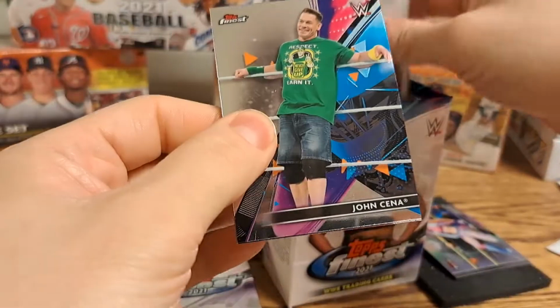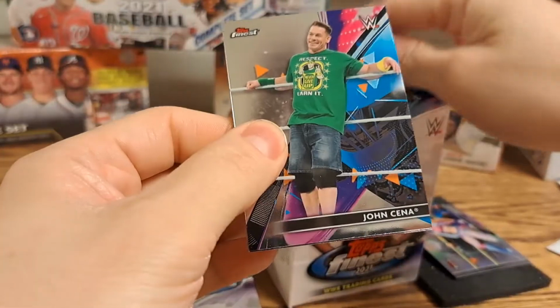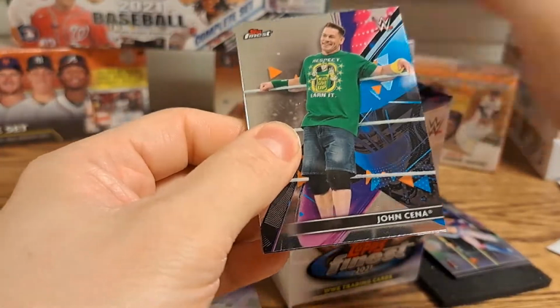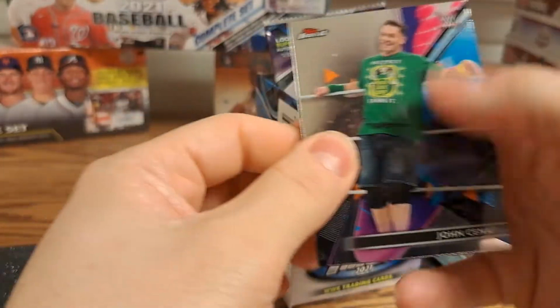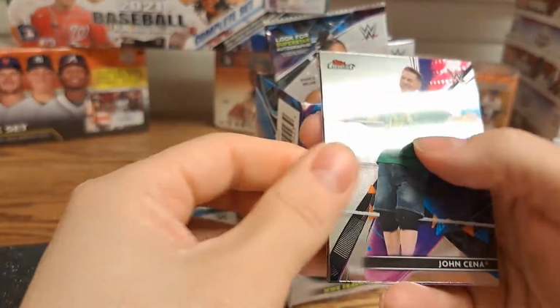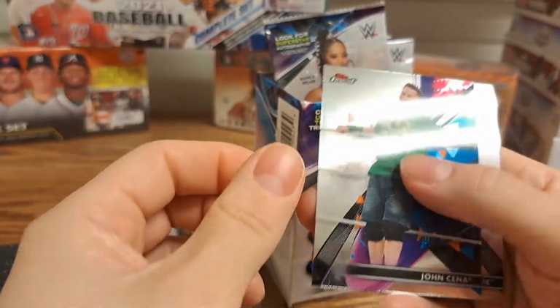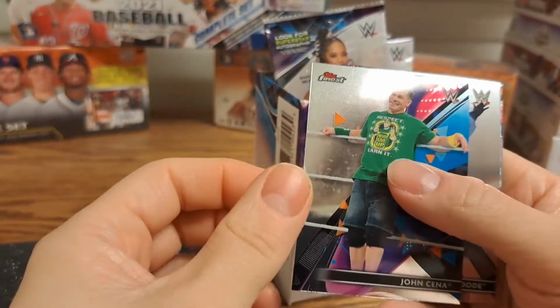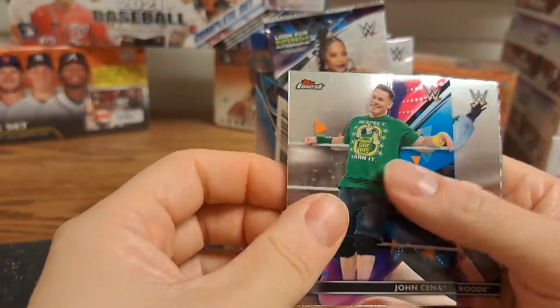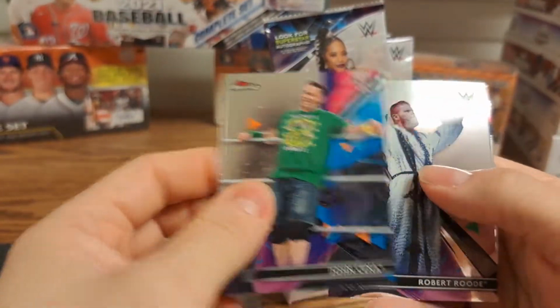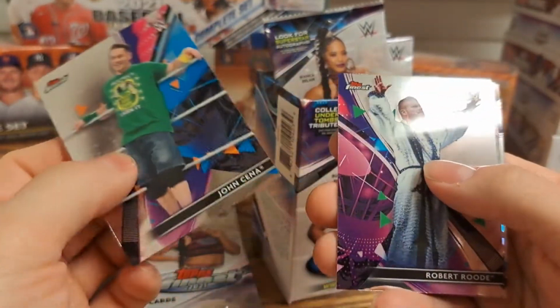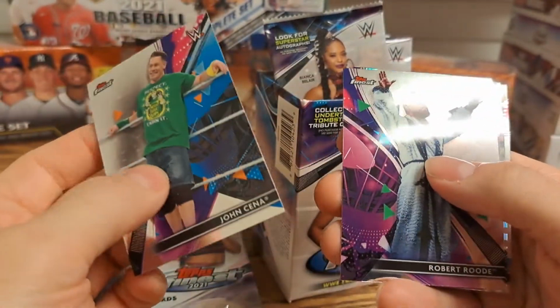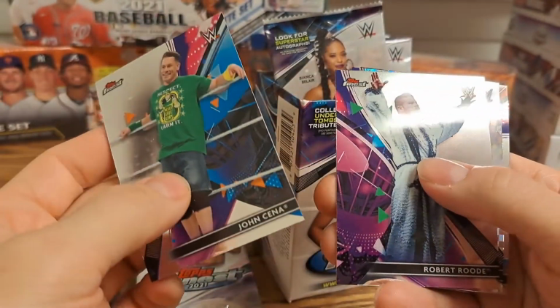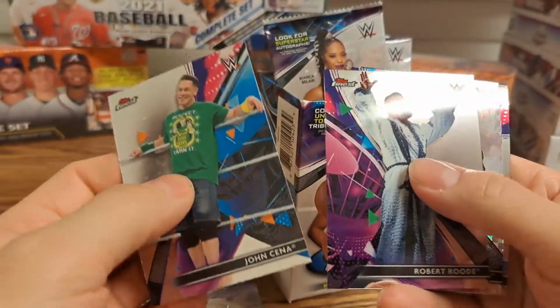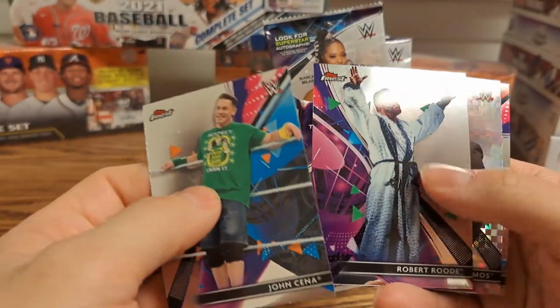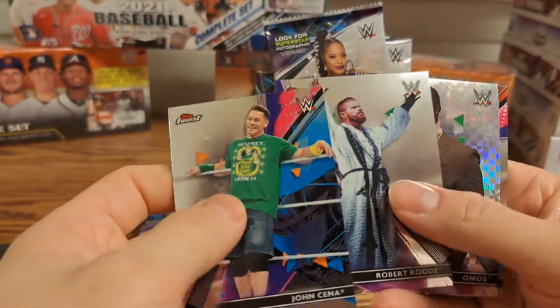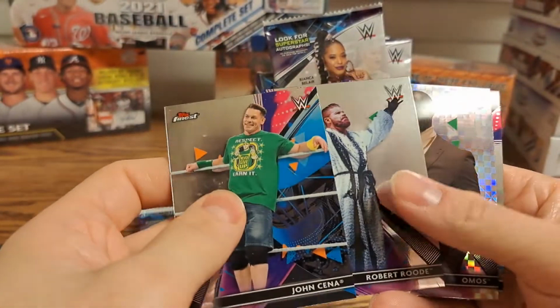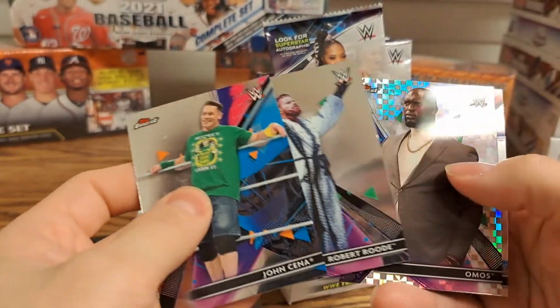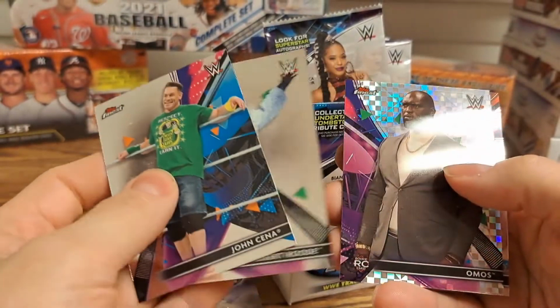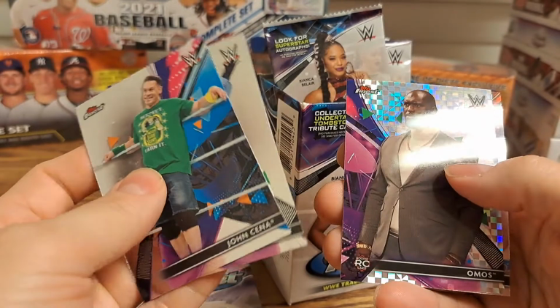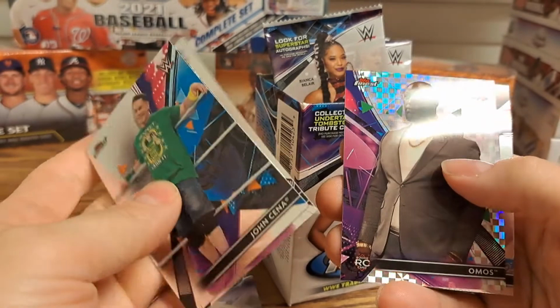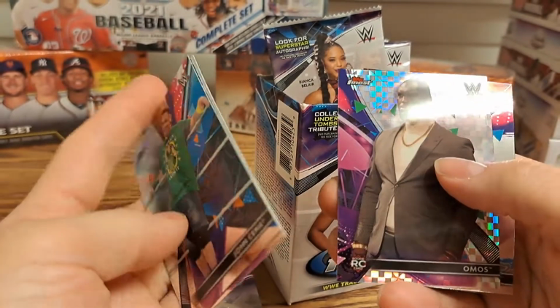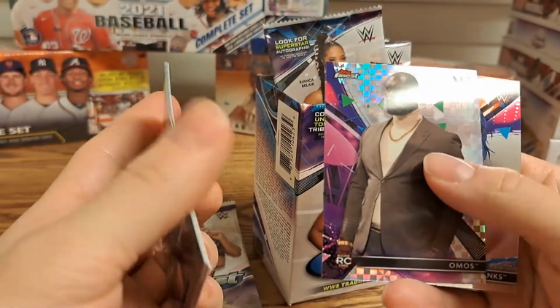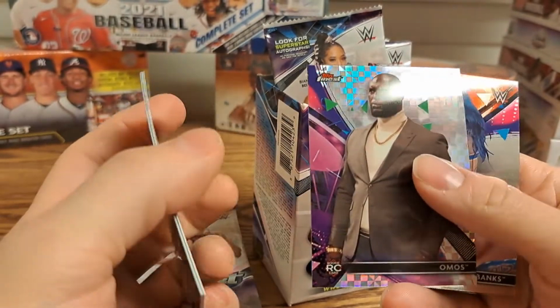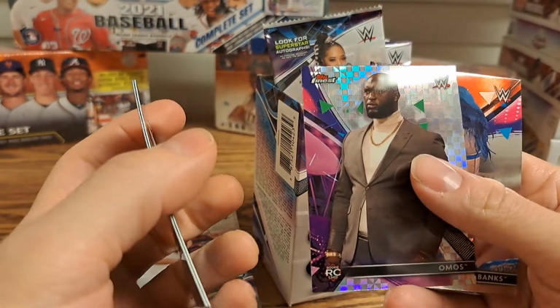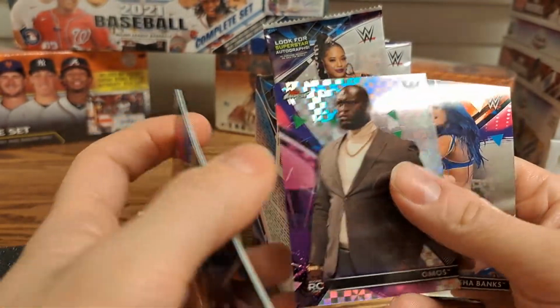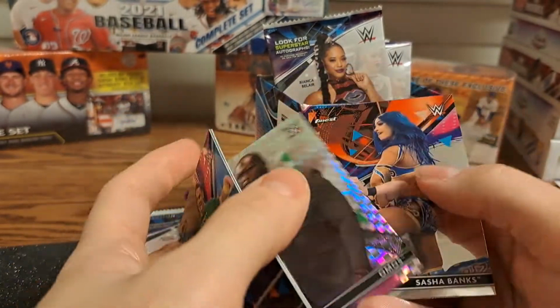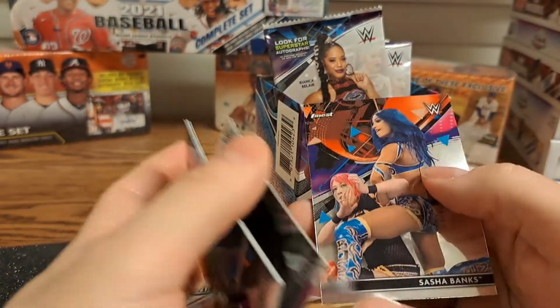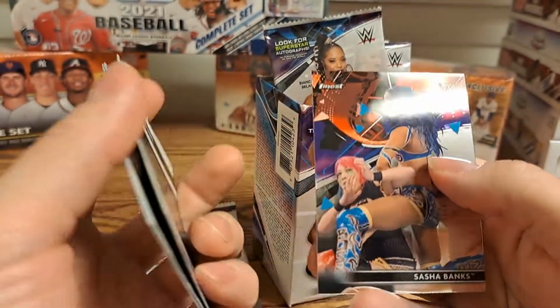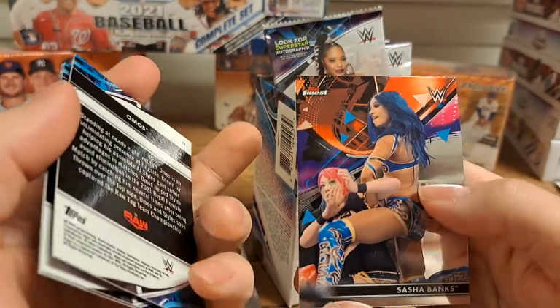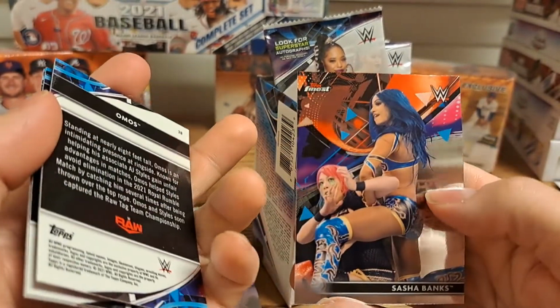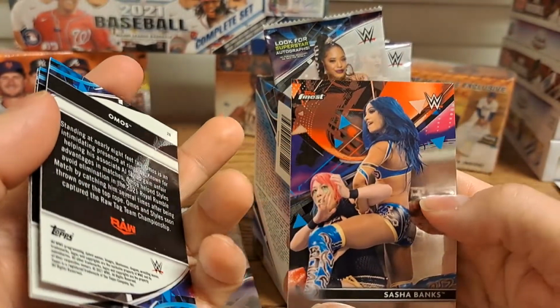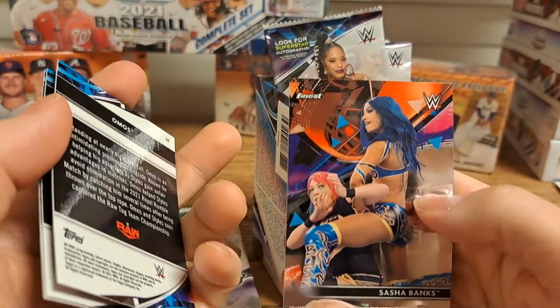We got a John Cena, Robert Roode, an X-Fractor of Omas, and a Sasha Banks.